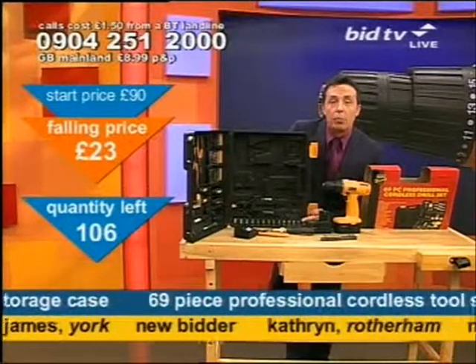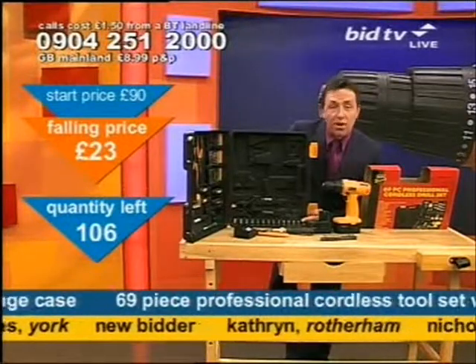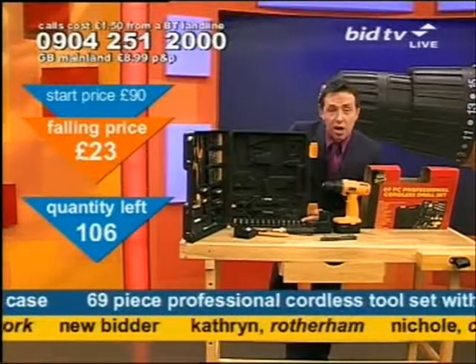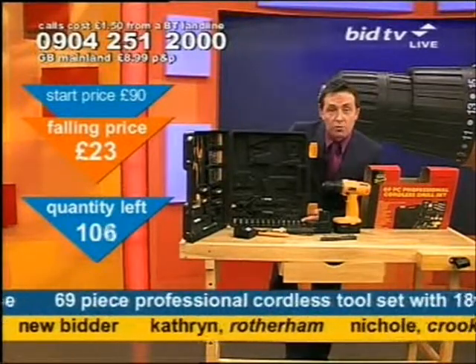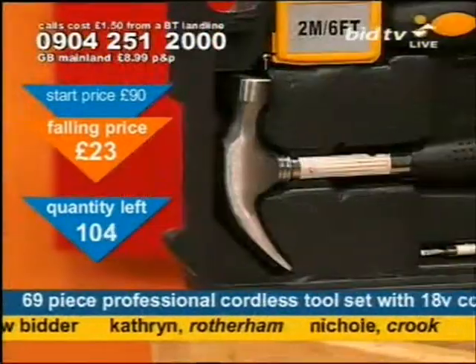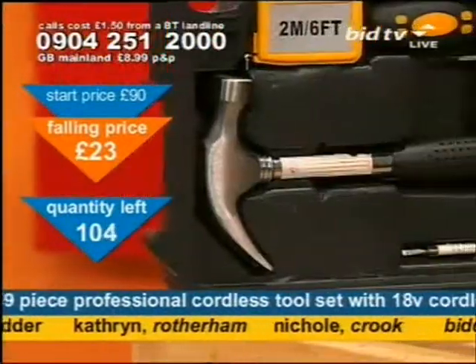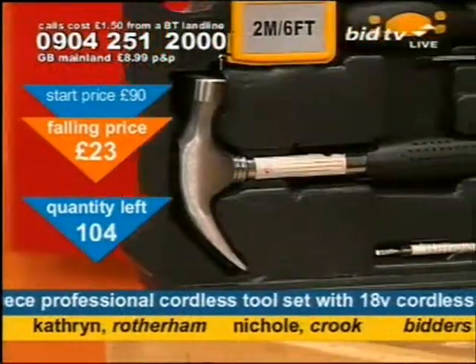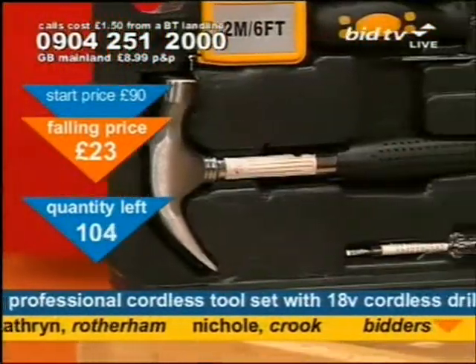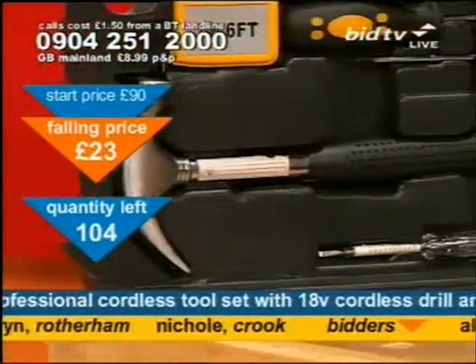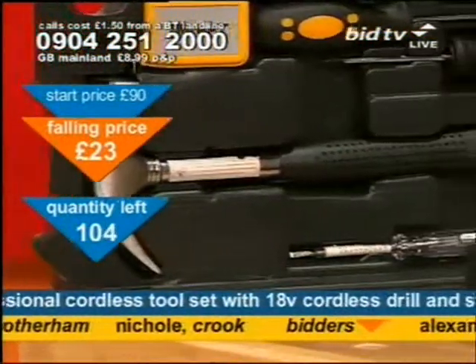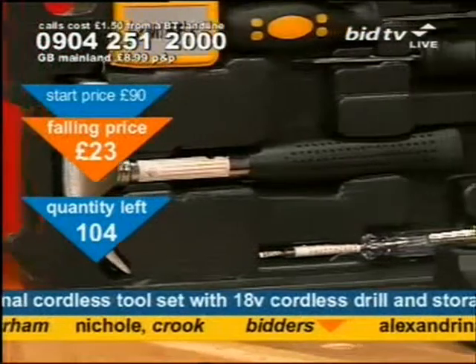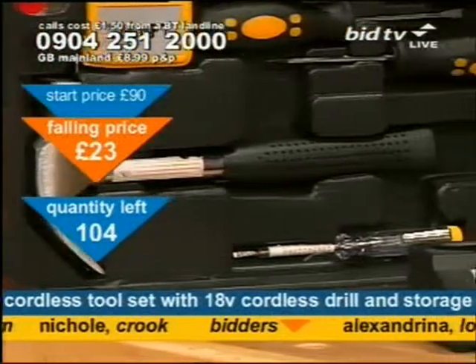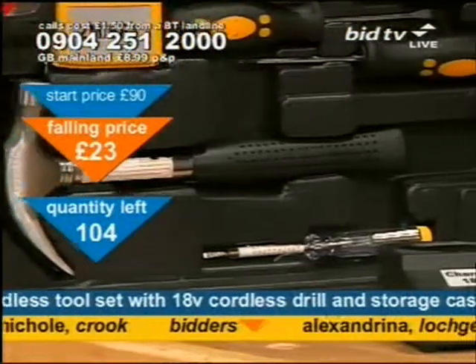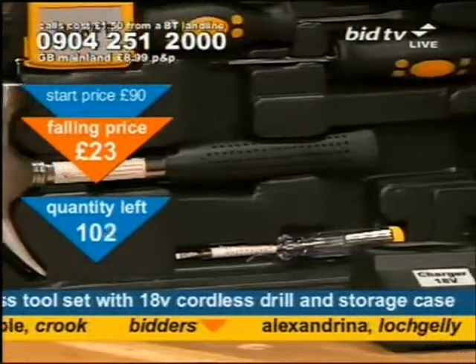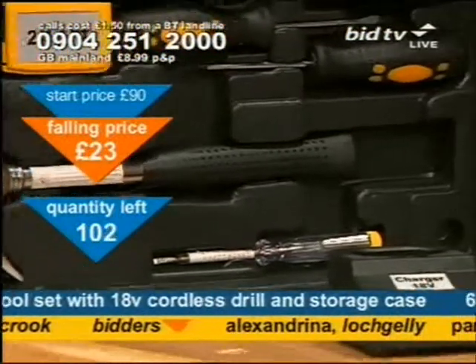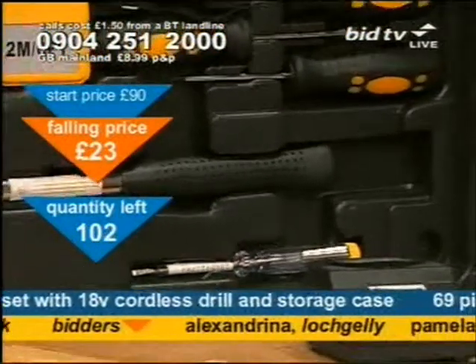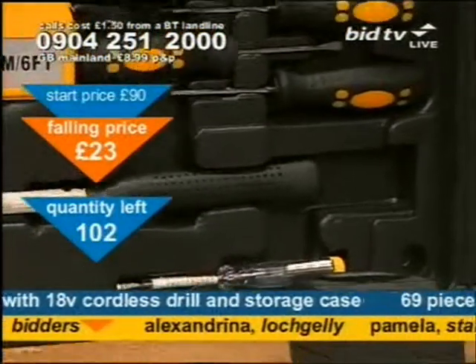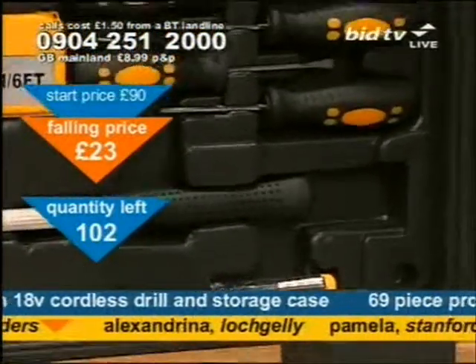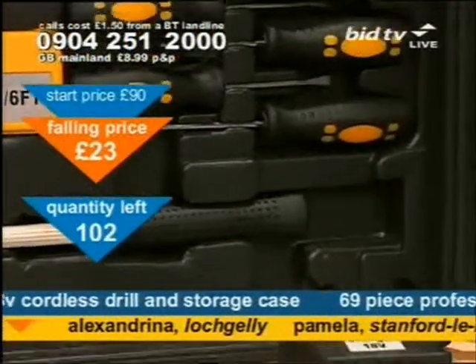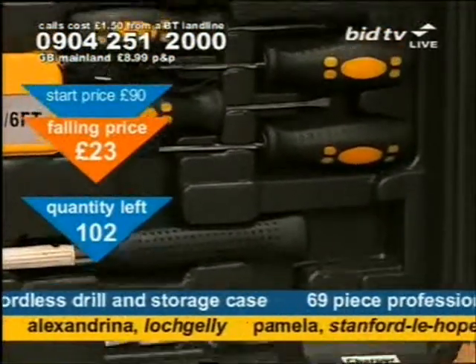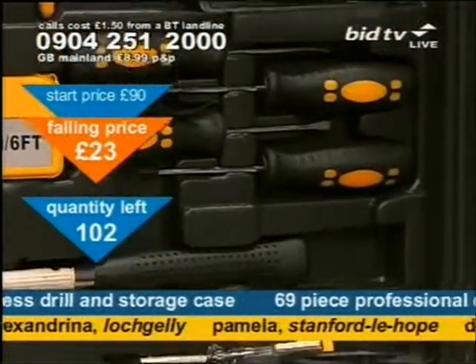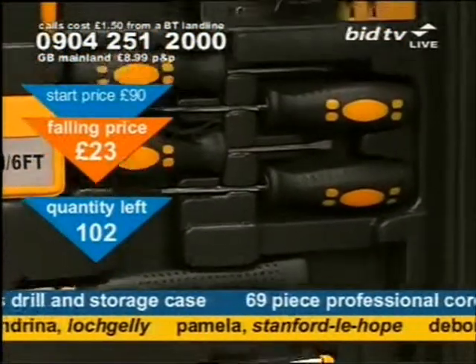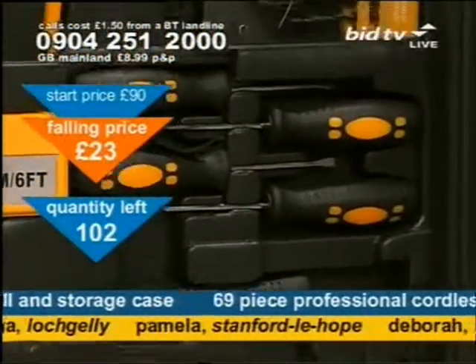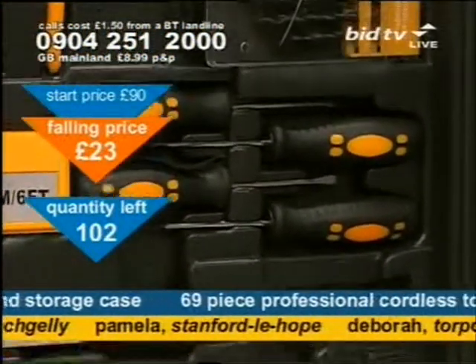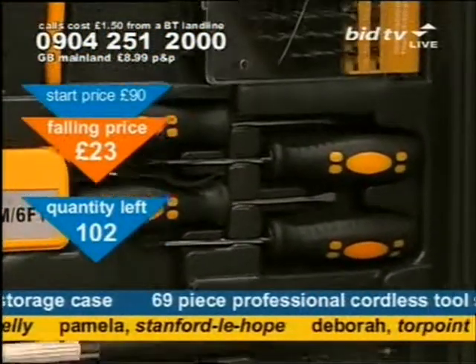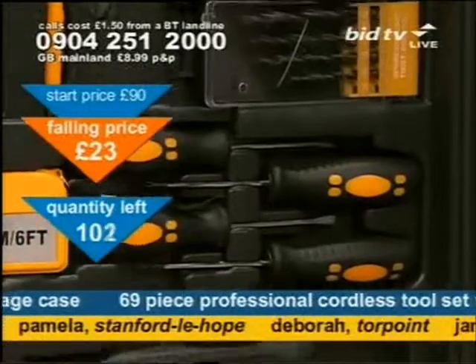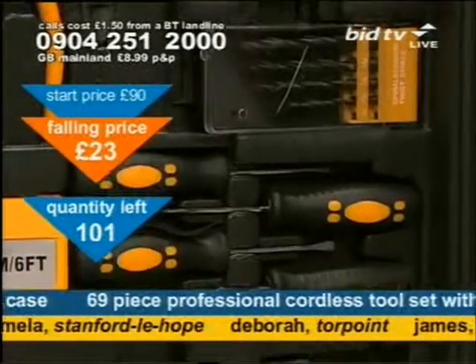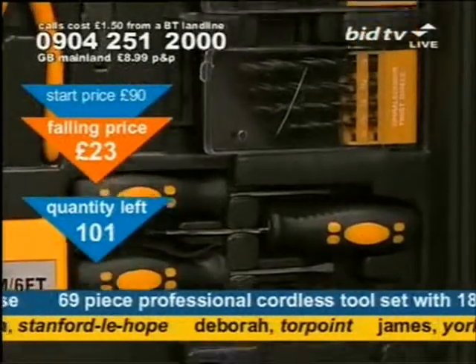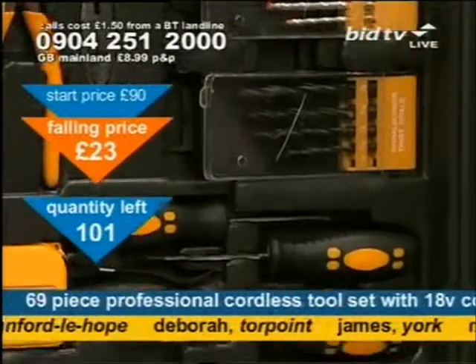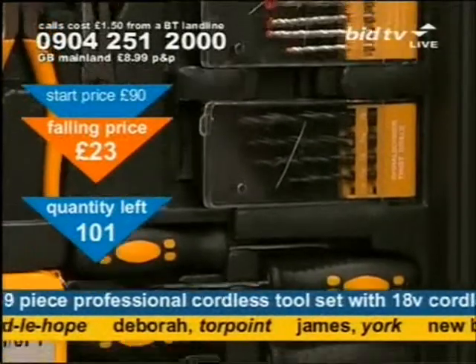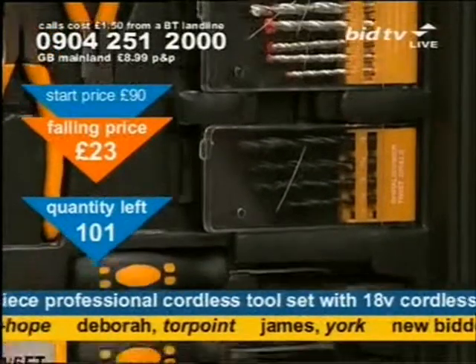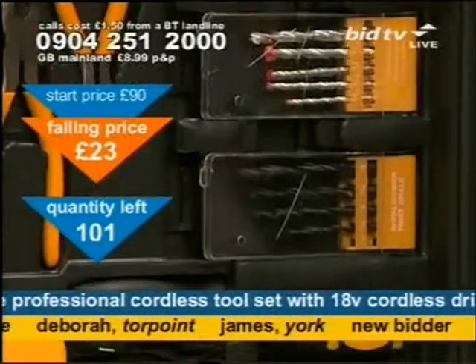But flat-packed furniture often only comes with one tool. Sometimes that fits, and that's nice, but what about when you lose that tool? Which, inevitably, you do. You need a good, basic tool set to cover all eventualities.